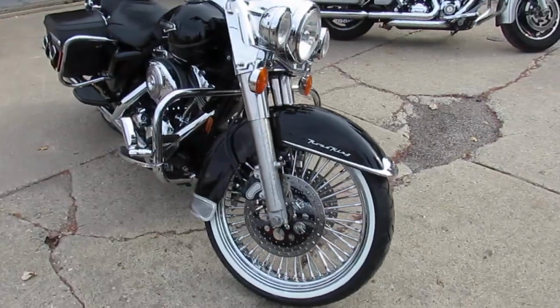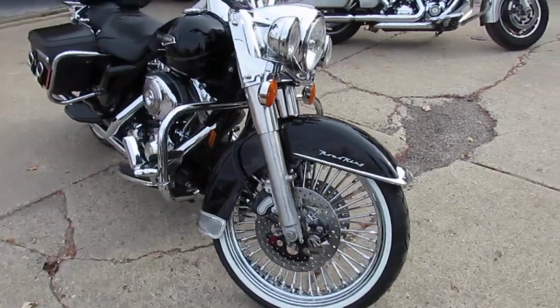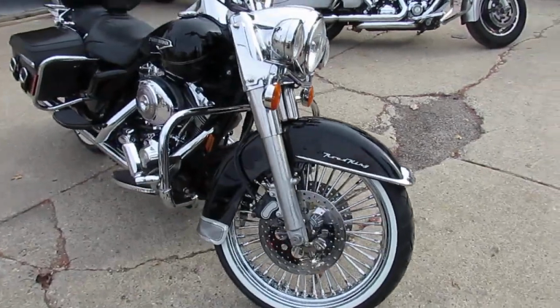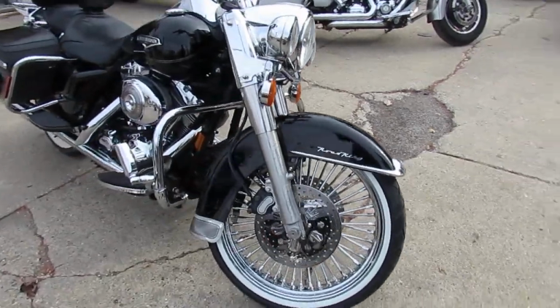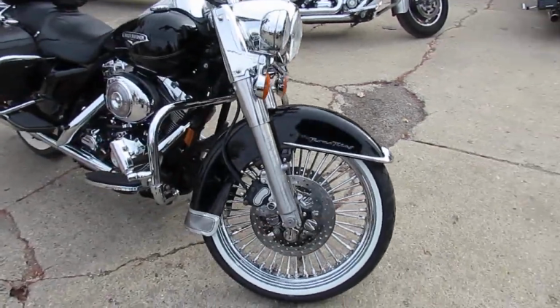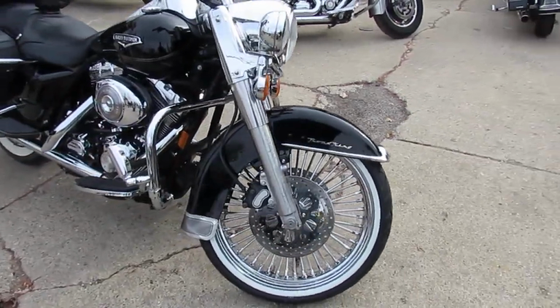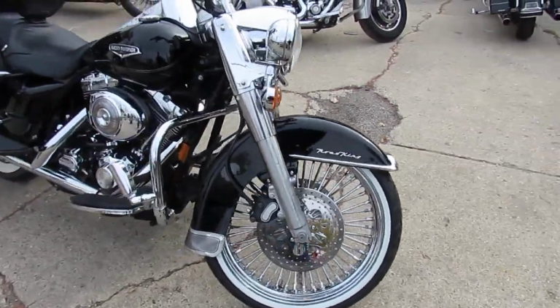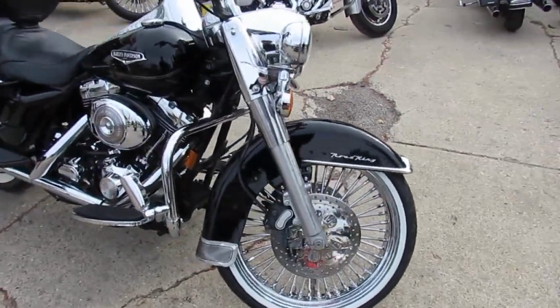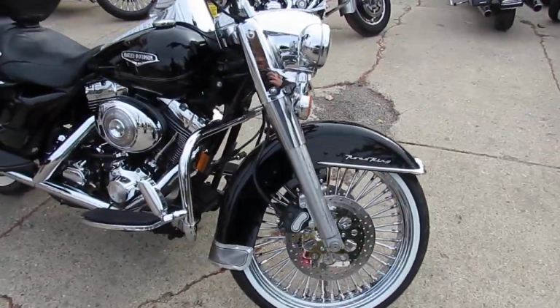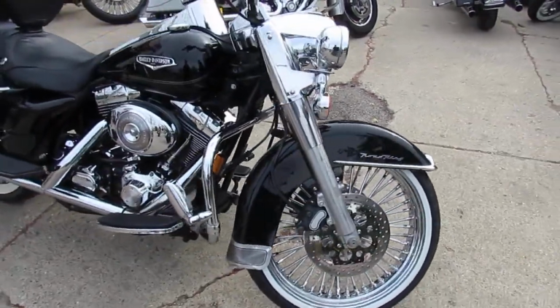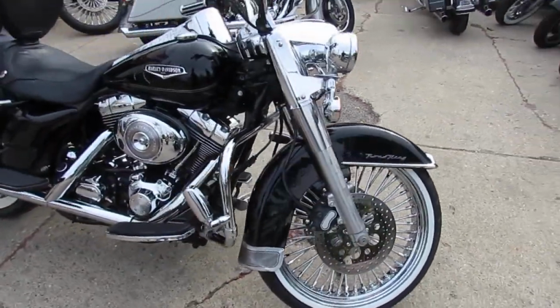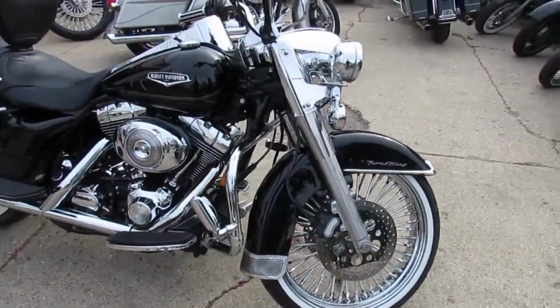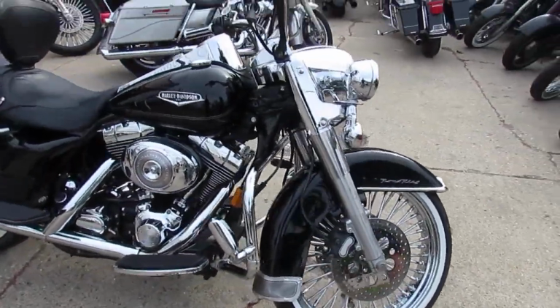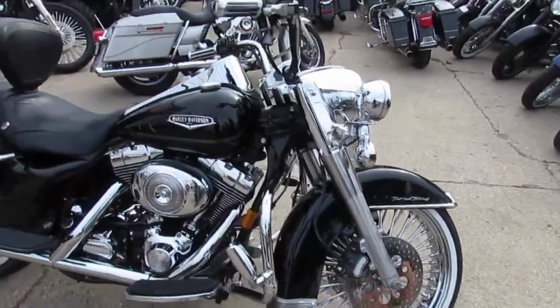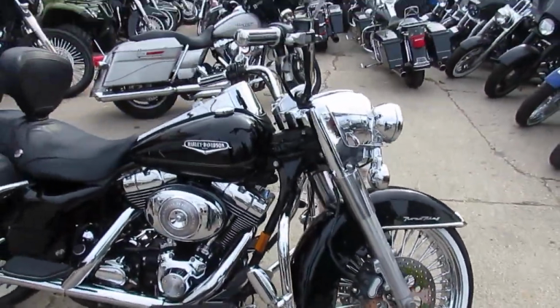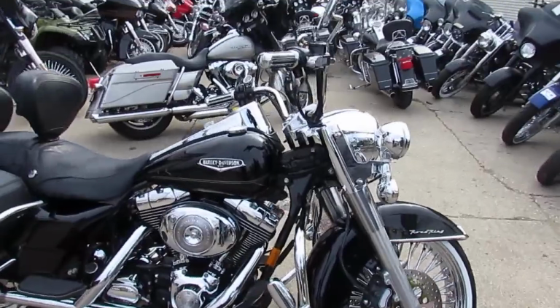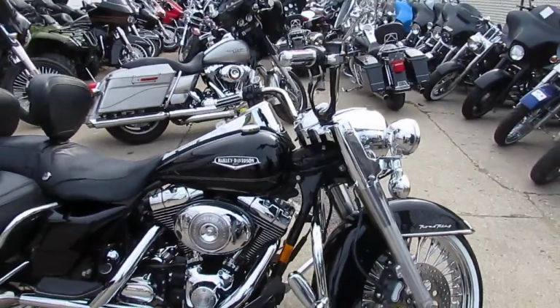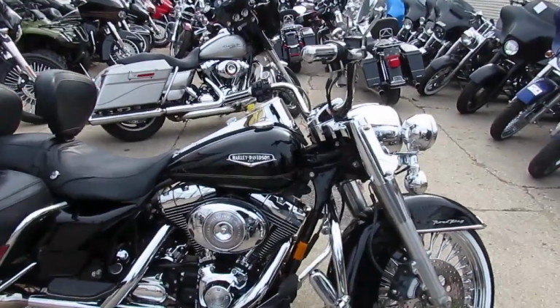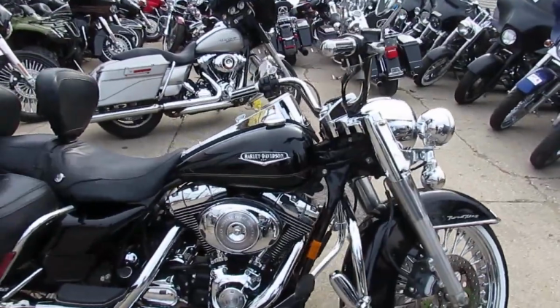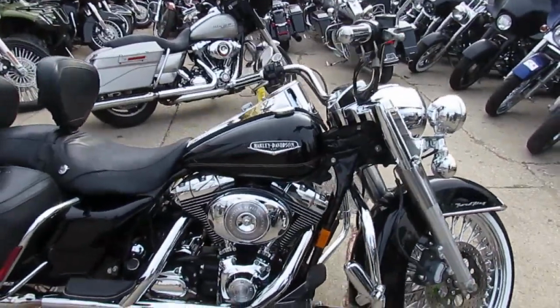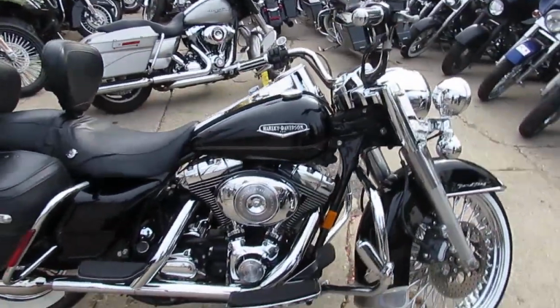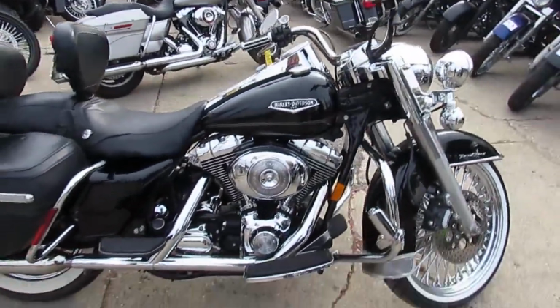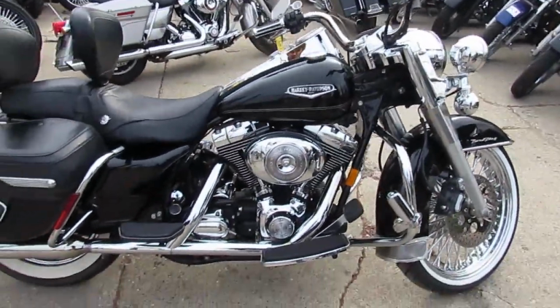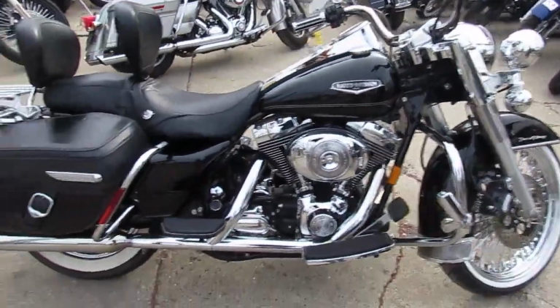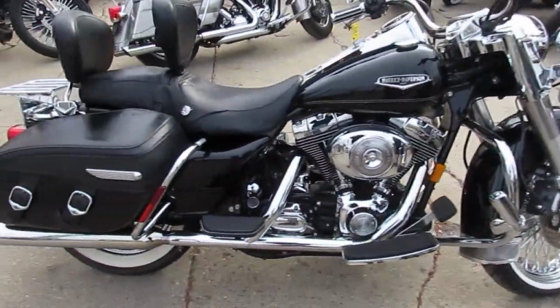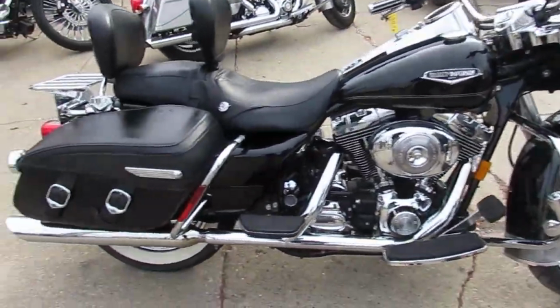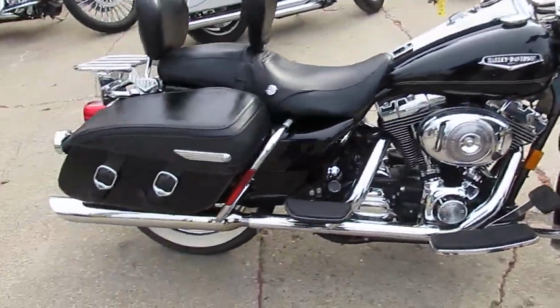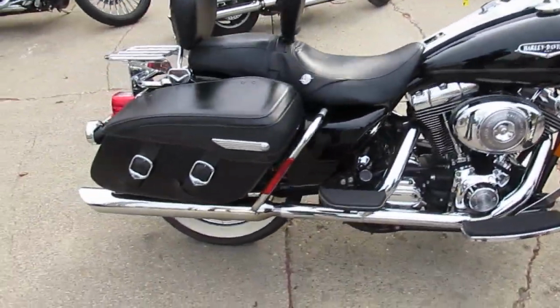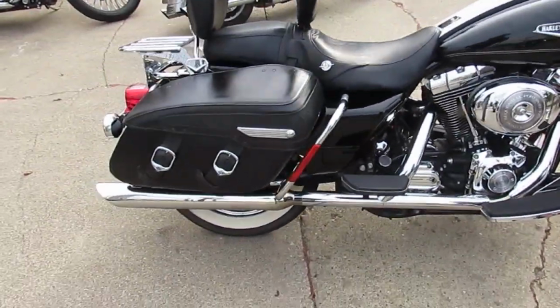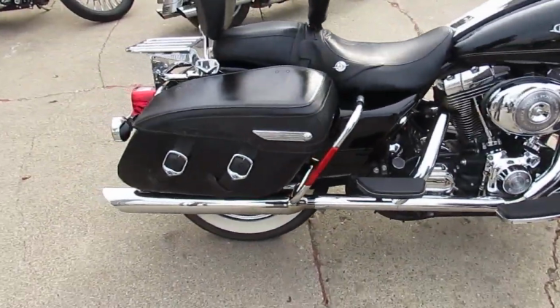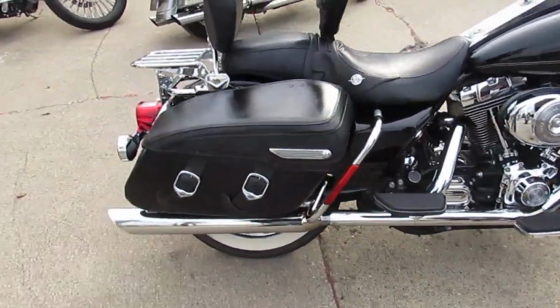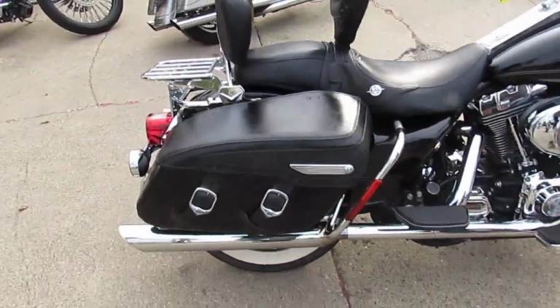Only 15,494 miles, it's got the high gloss vivid black paint, and the chrome shines like new guys — no disappointments here. Nice clean bike.